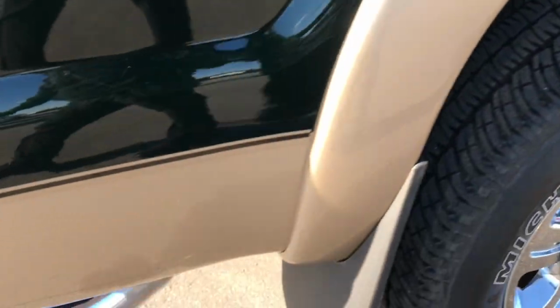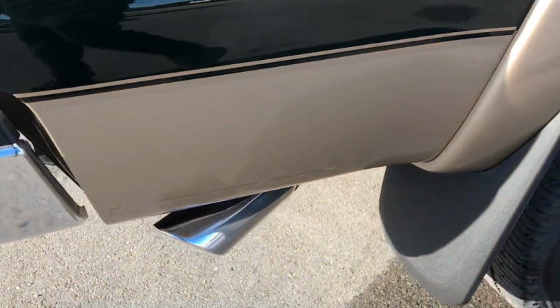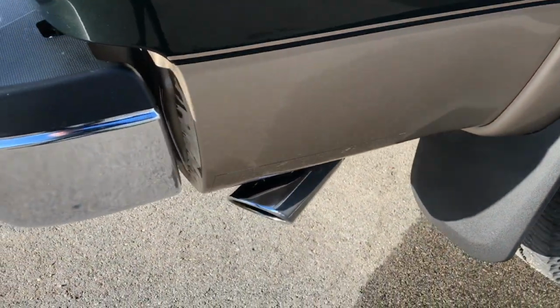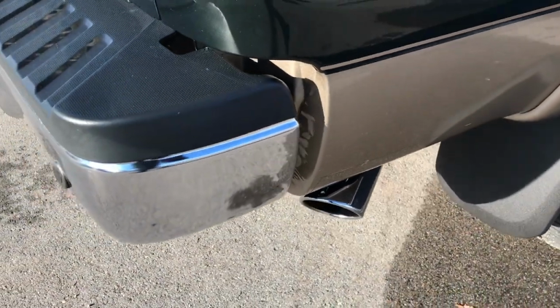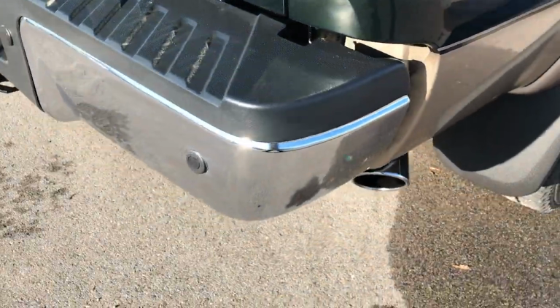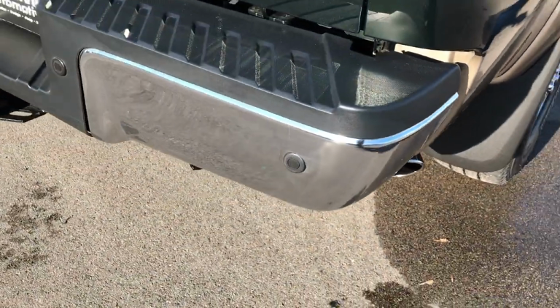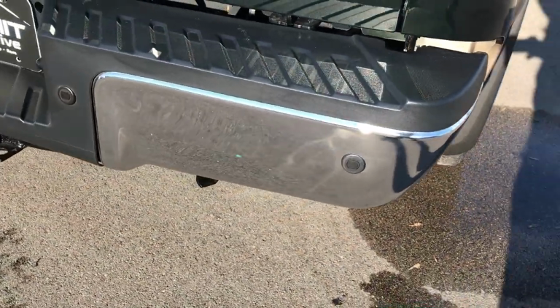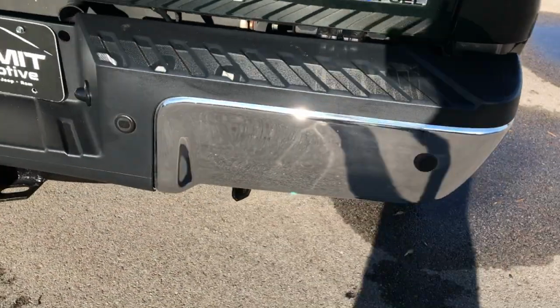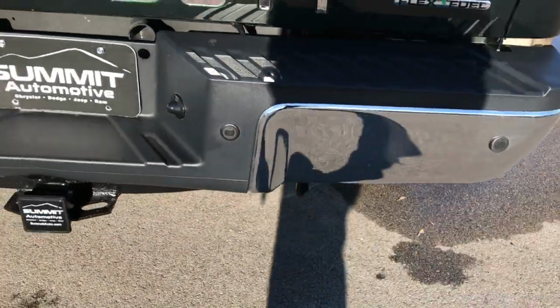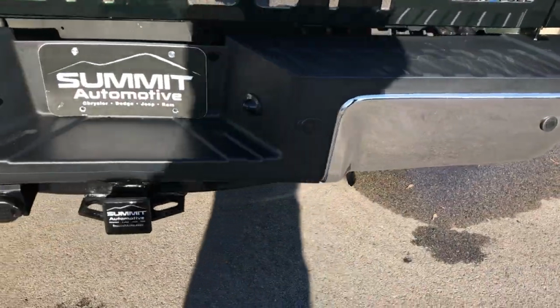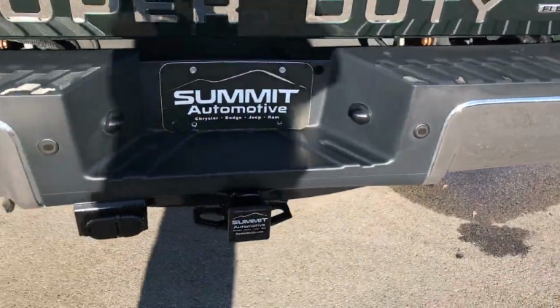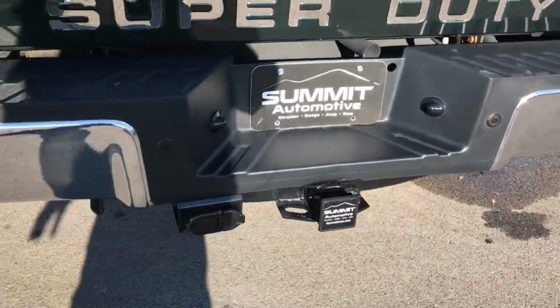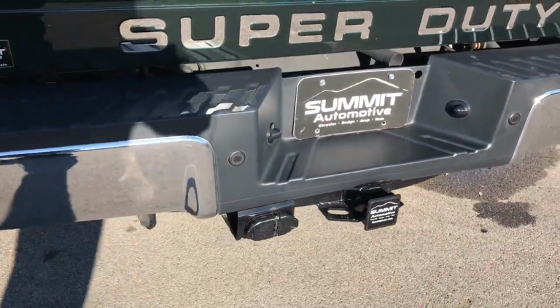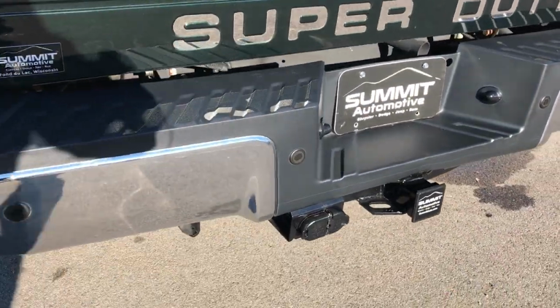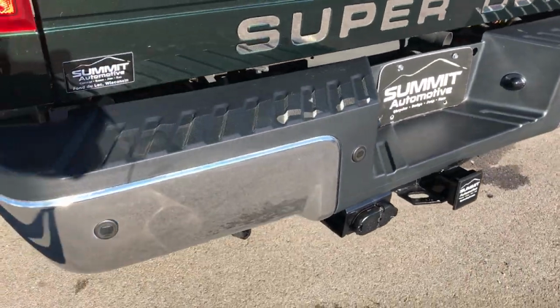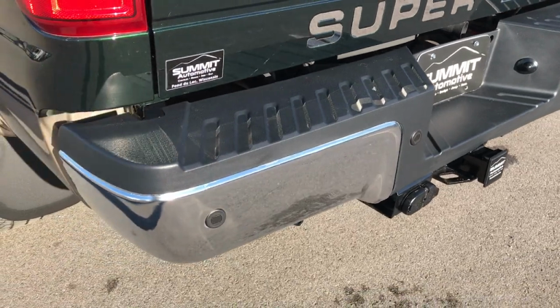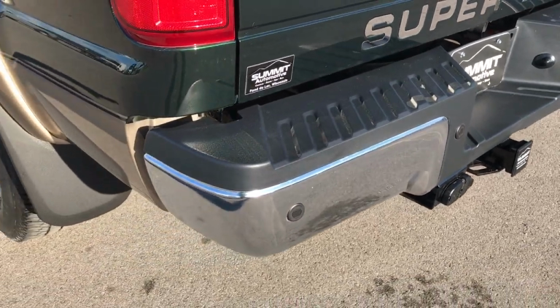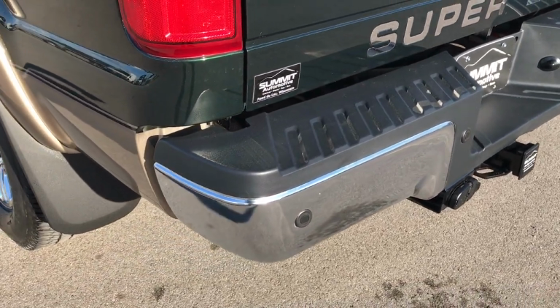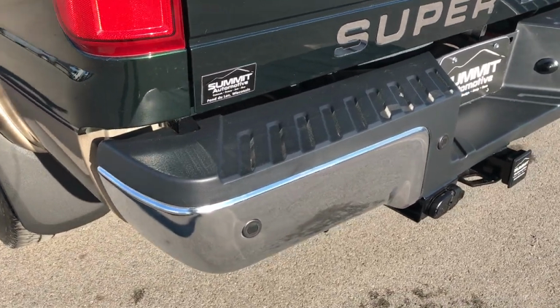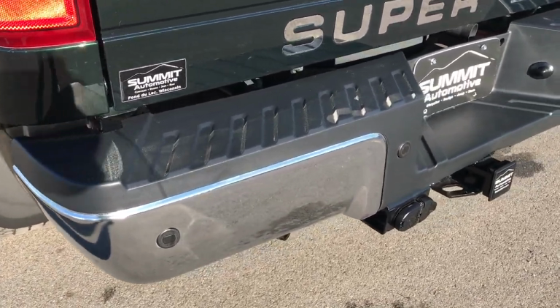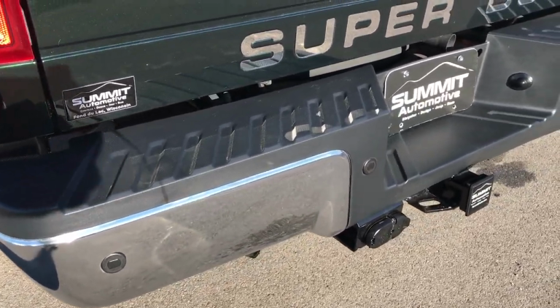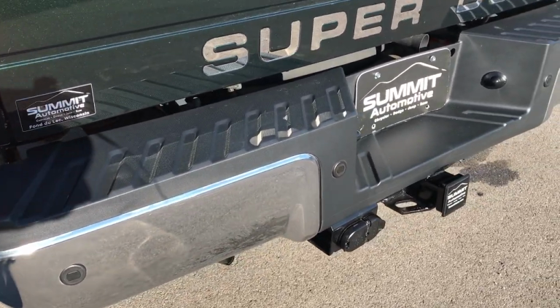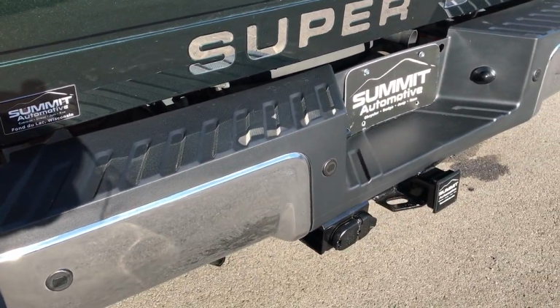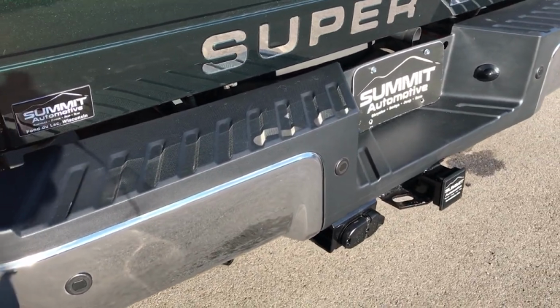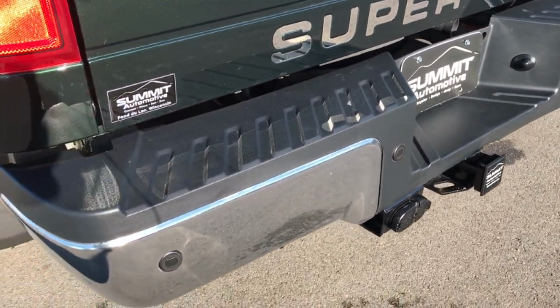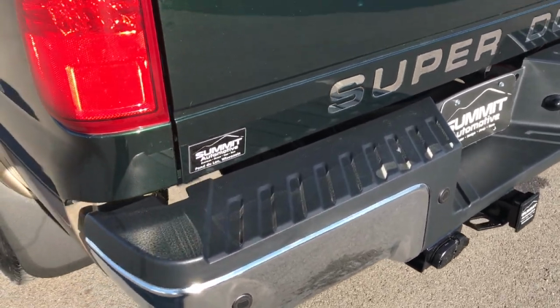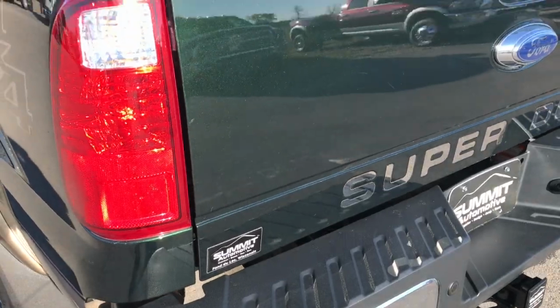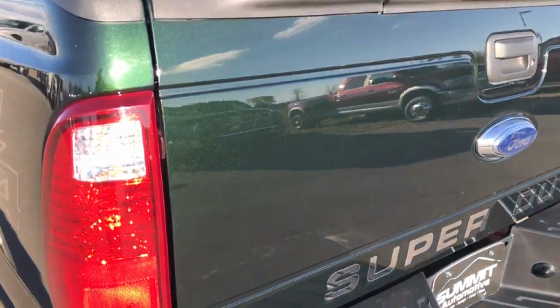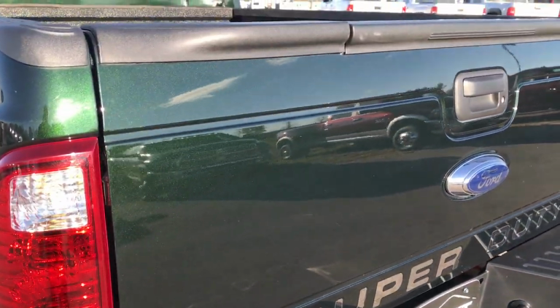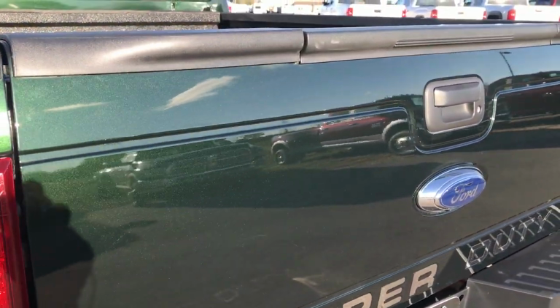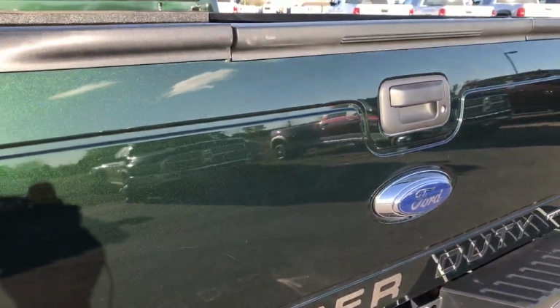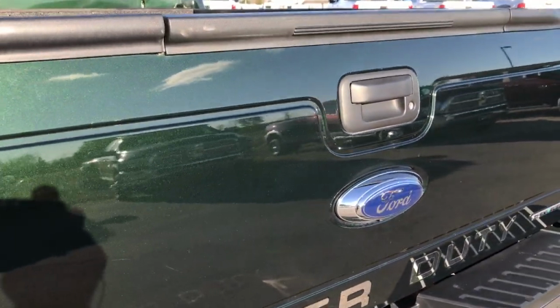Chrome tipped exhaust. Lower rockers are in excellent shape and it does have the factory chrome step bars. Rear bumper is in really nice condition — didn't see any major dents or dings on that. It has four pin, seven pin wiring, receiver hitch, and backup sensors. This also has the locking tailgate.